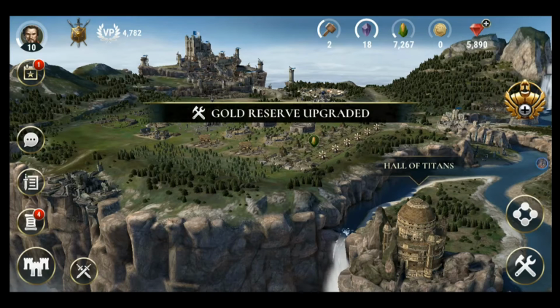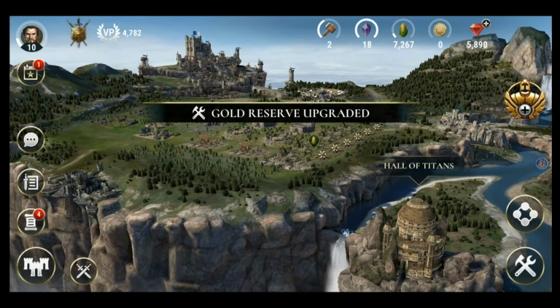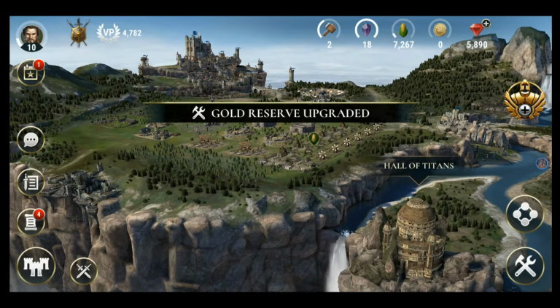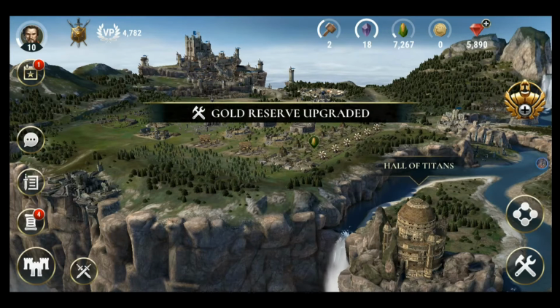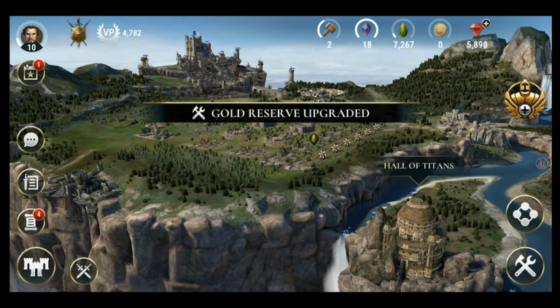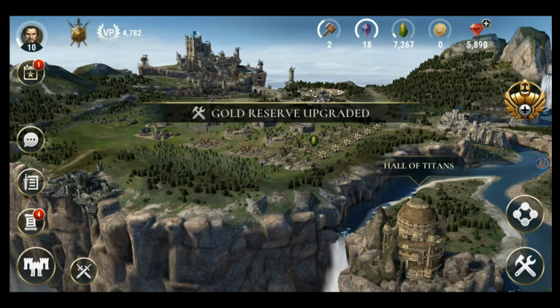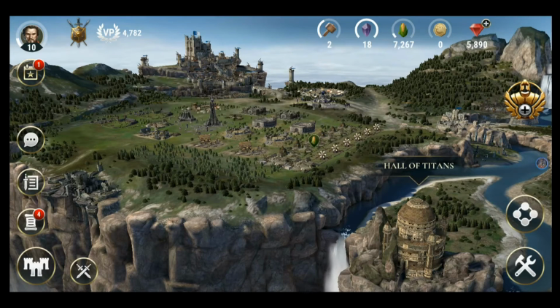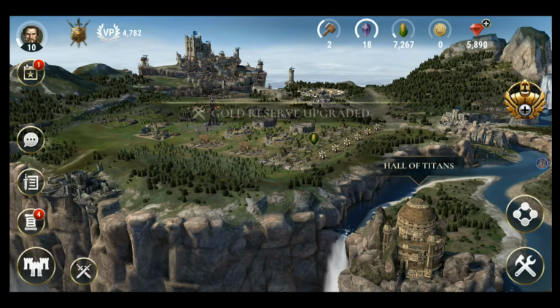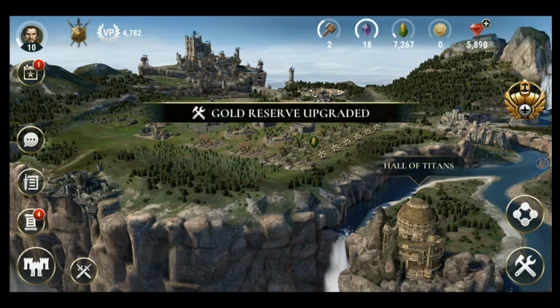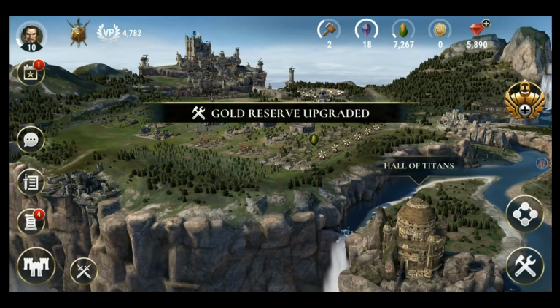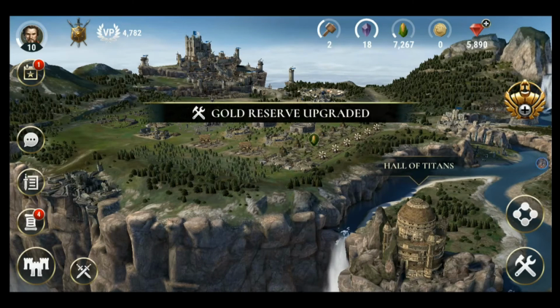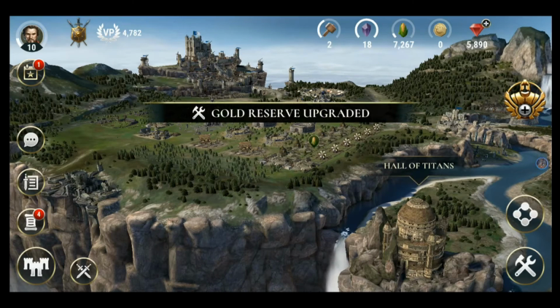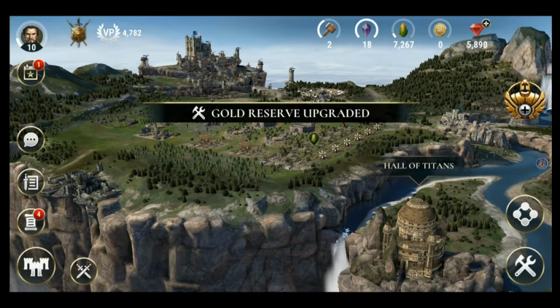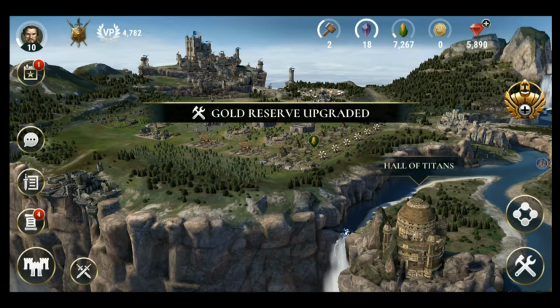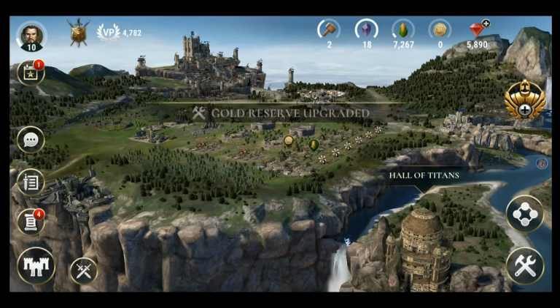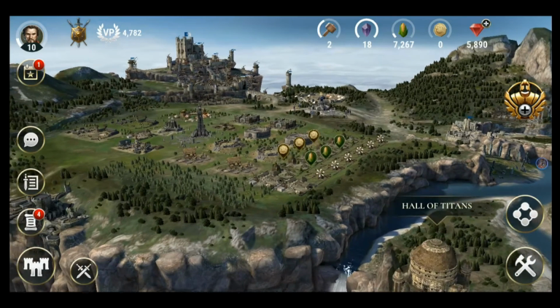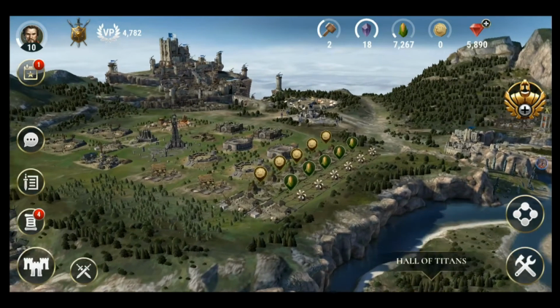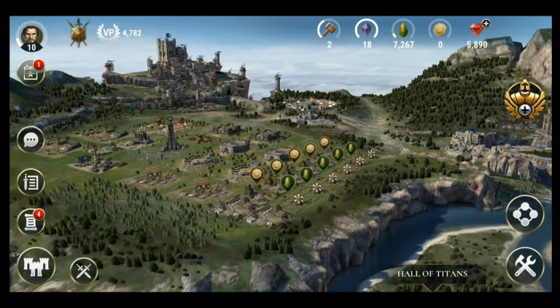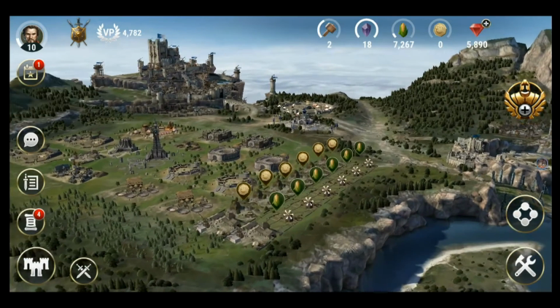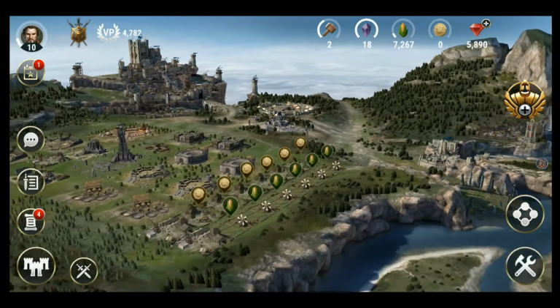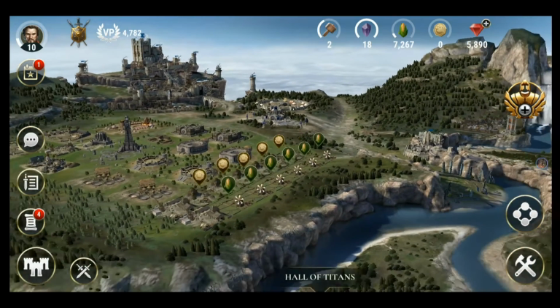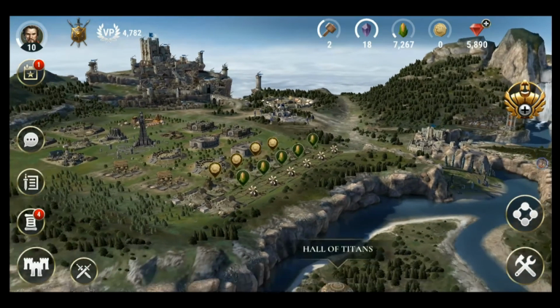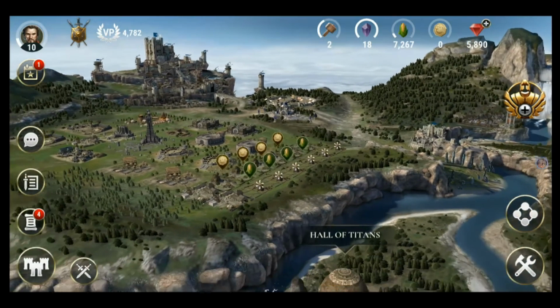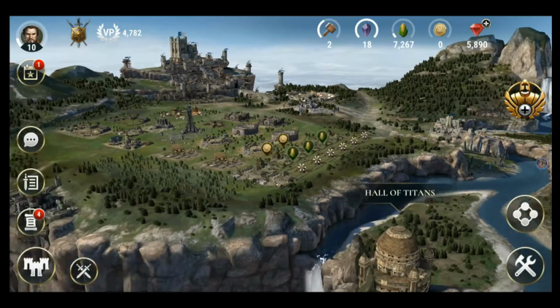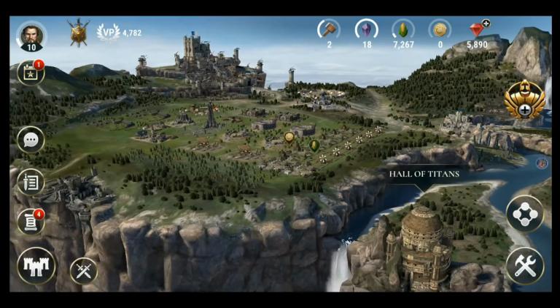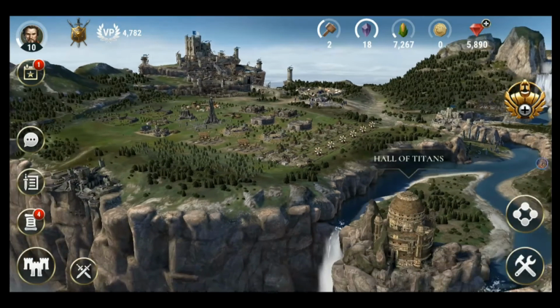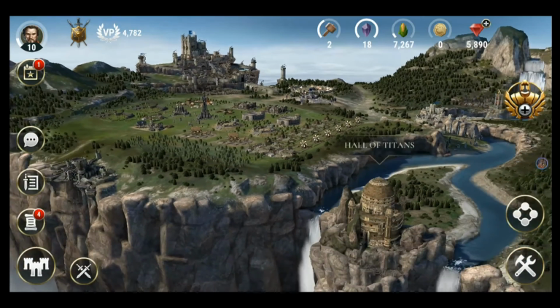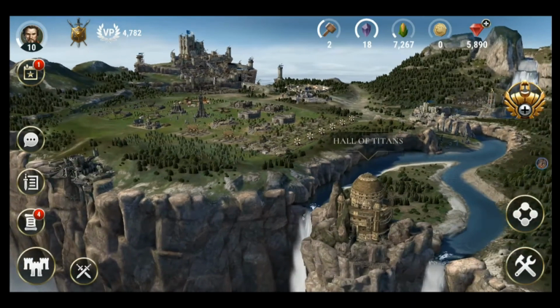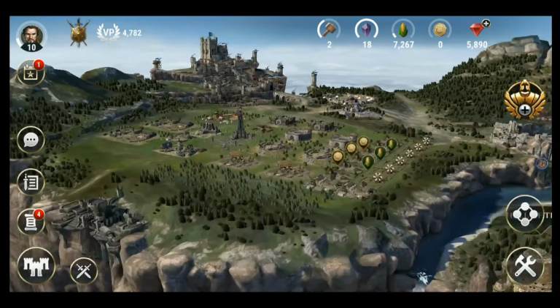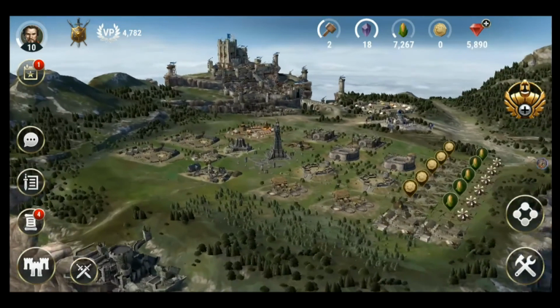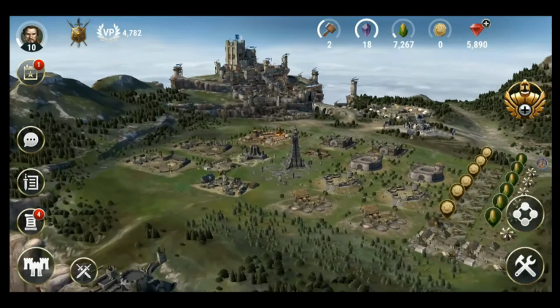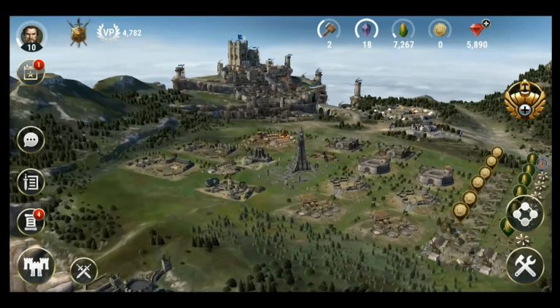Dawn of Titans is a free-to-play real-time strategy game from Natural Motion Games. It is available on both iOS and Android. In Dawn of Titans, you have to build up your cities and resources to go forth and defeat your enemies.